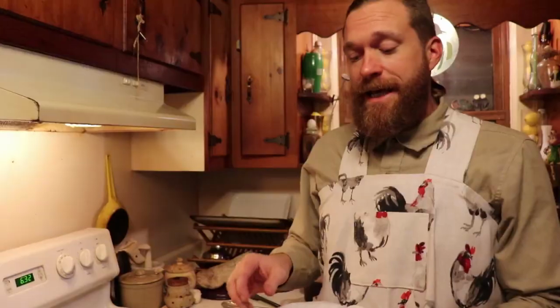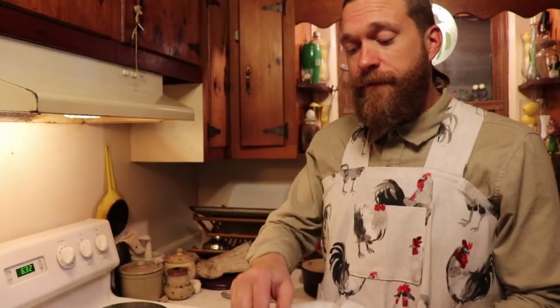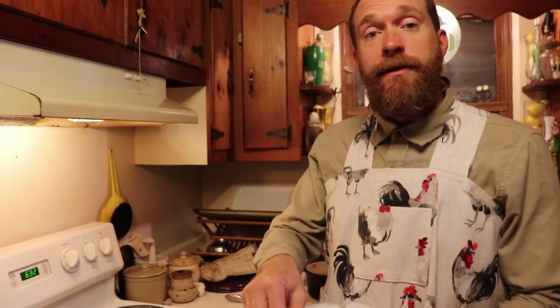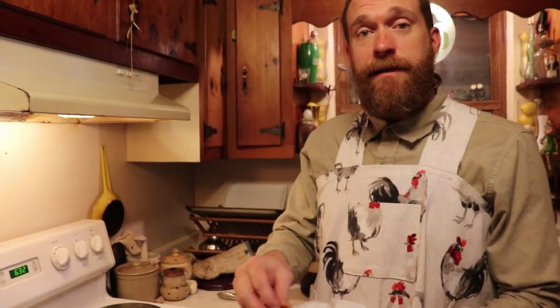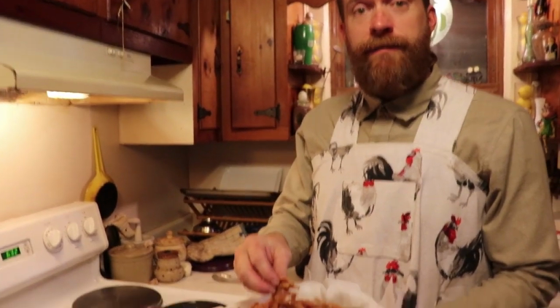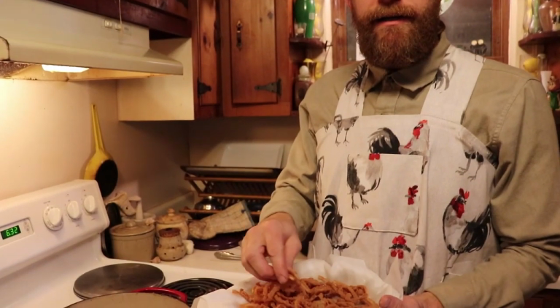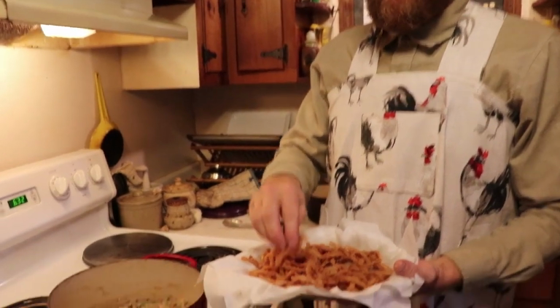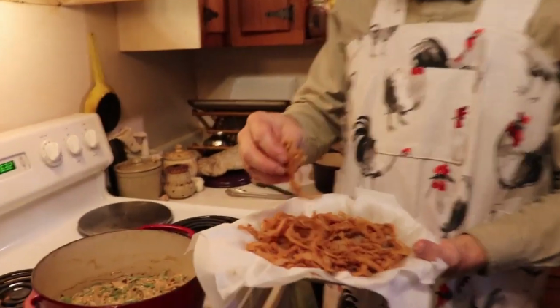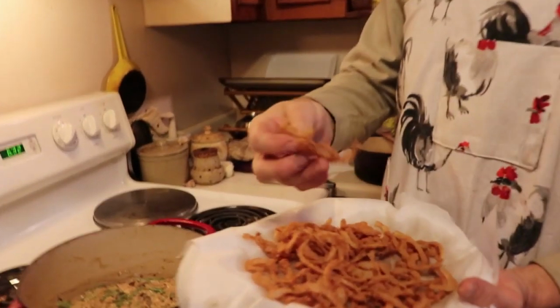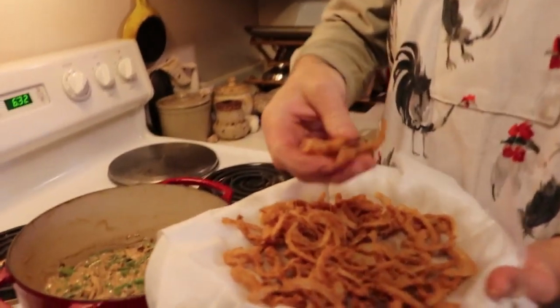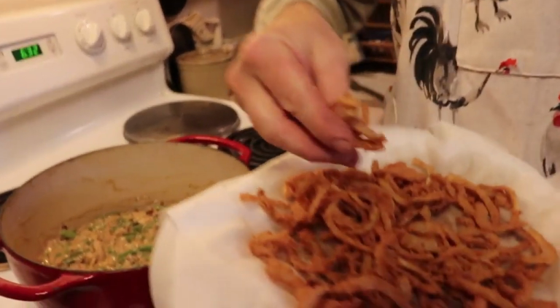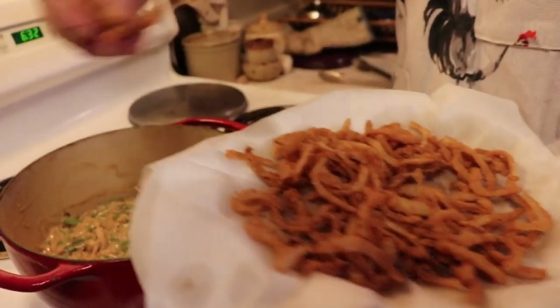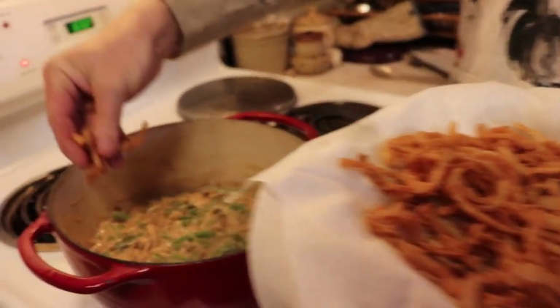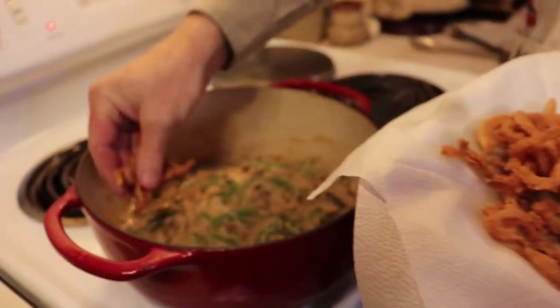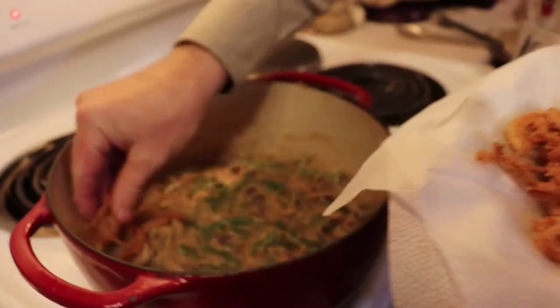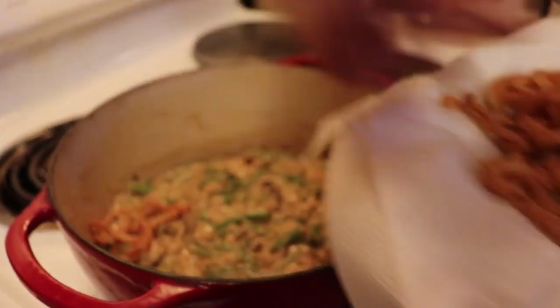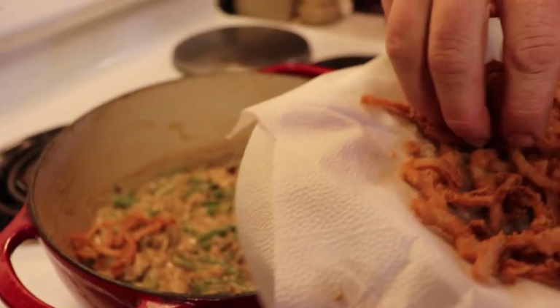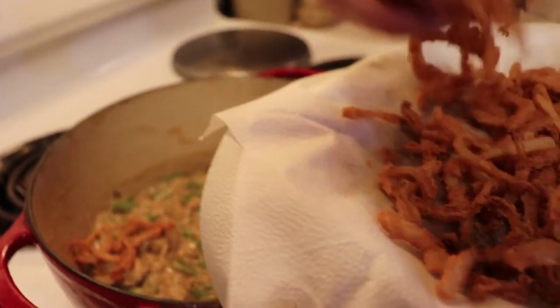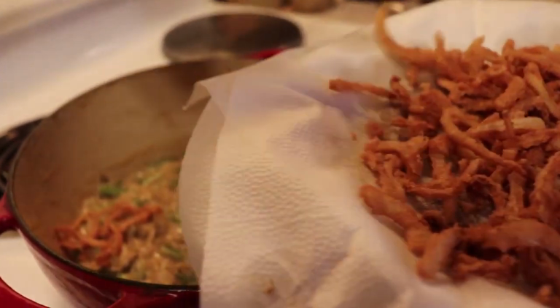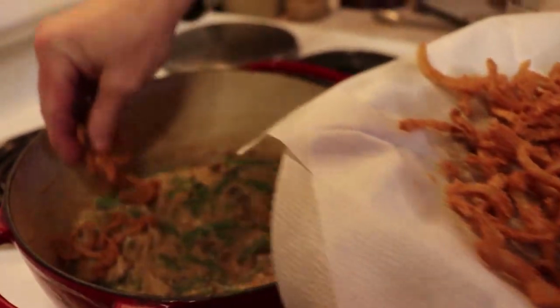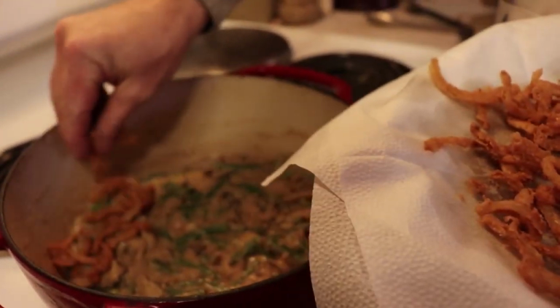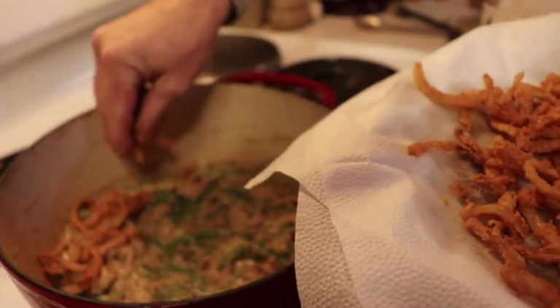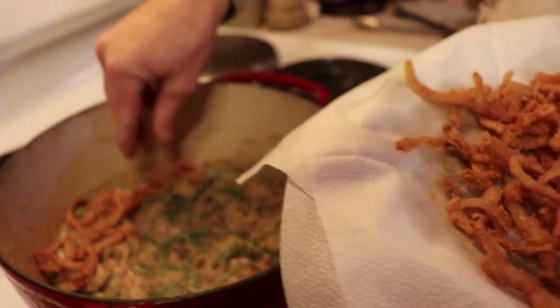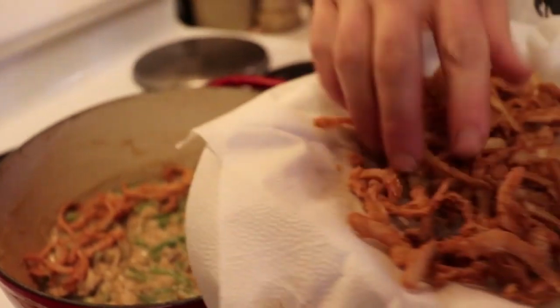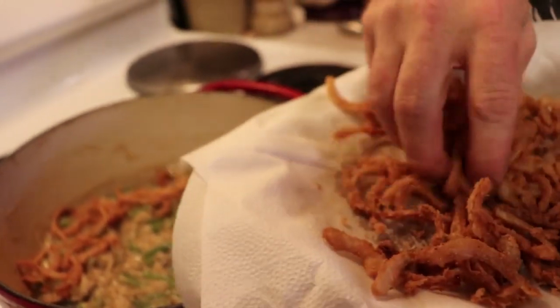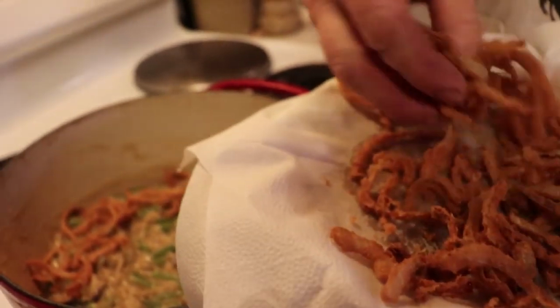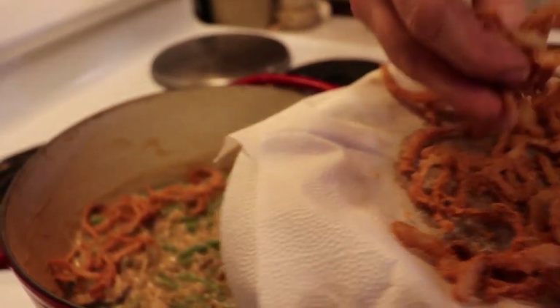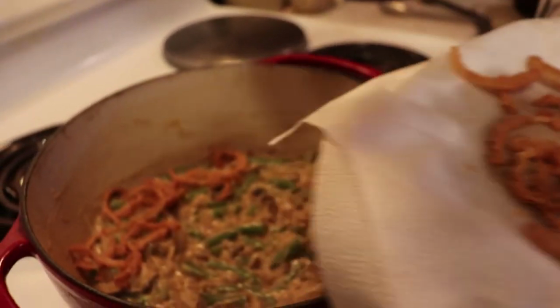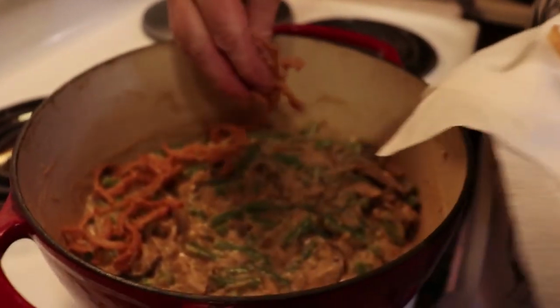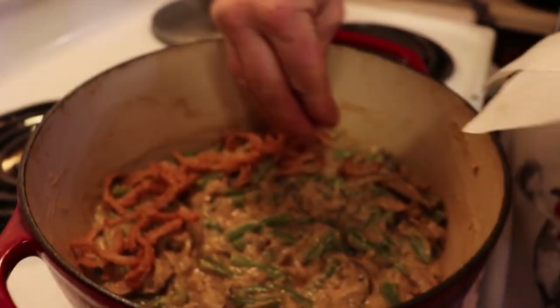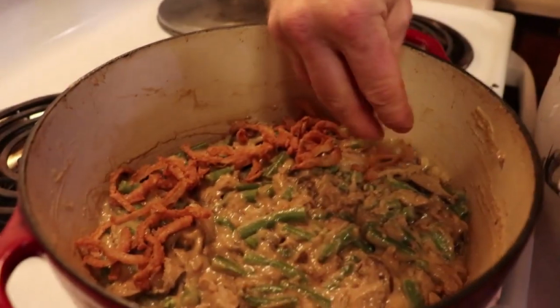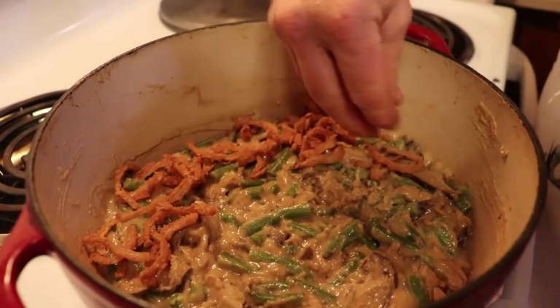Now you're going to take your French fried onions, which you may have learned how to make from our other video, and you're going to sprinkle them over the top of the green beans and cream of mushroom soup.